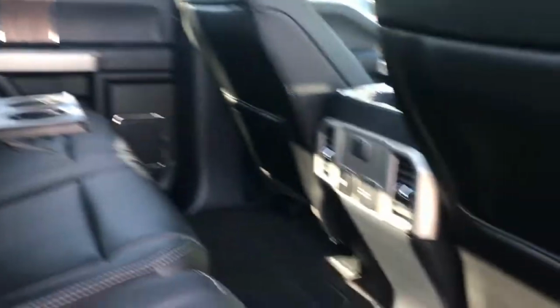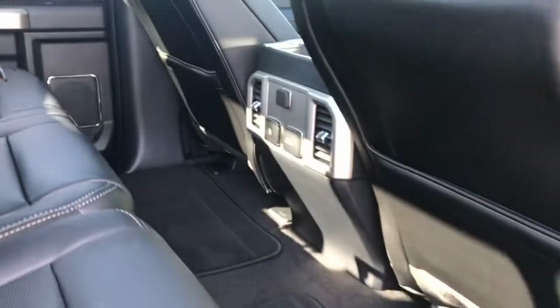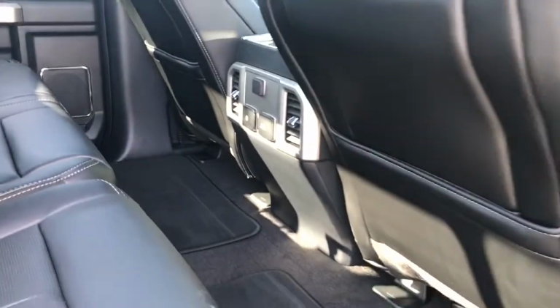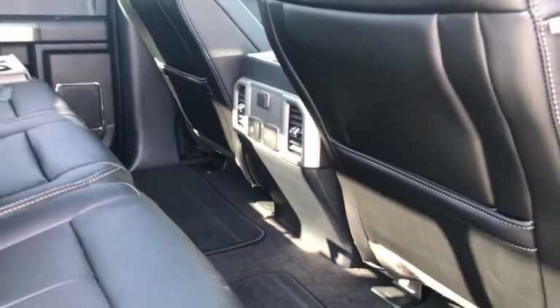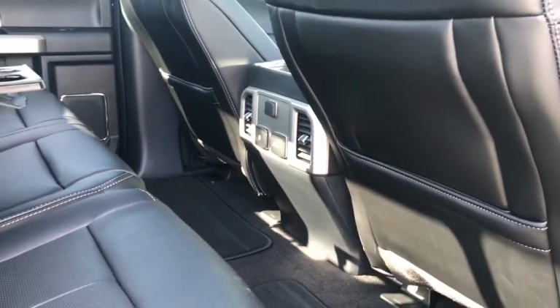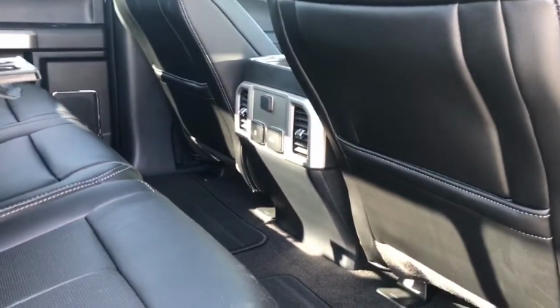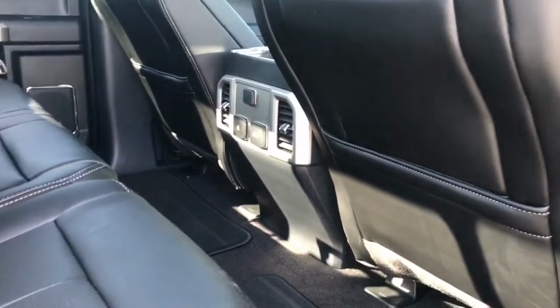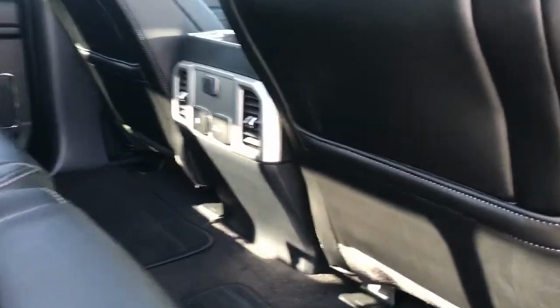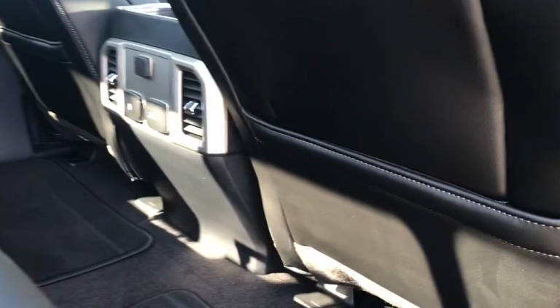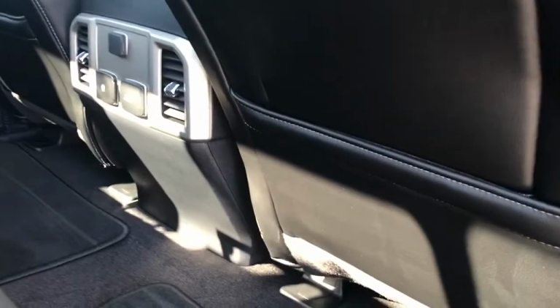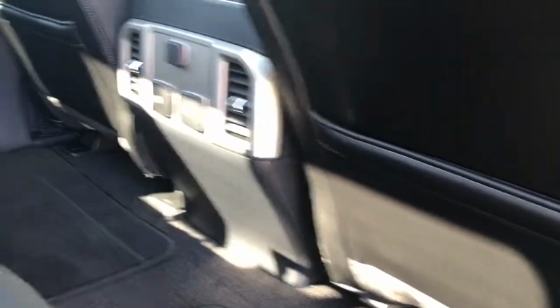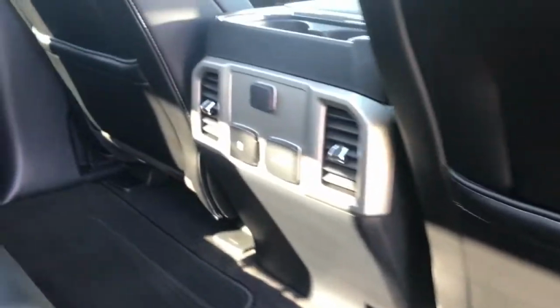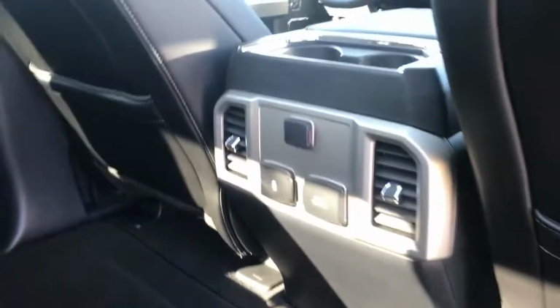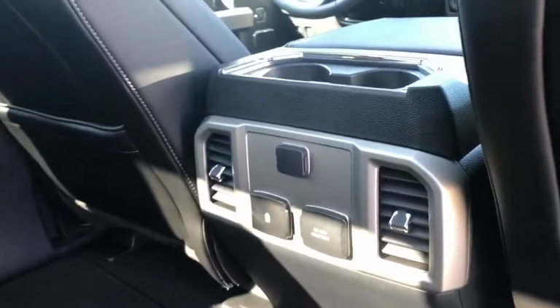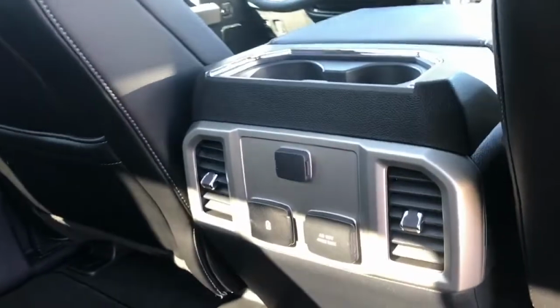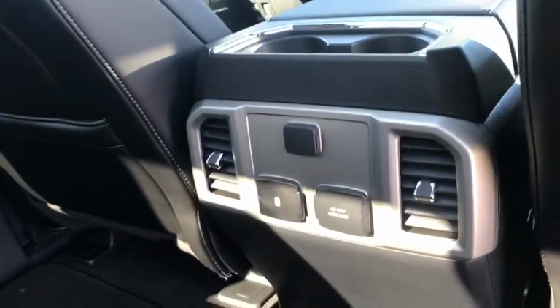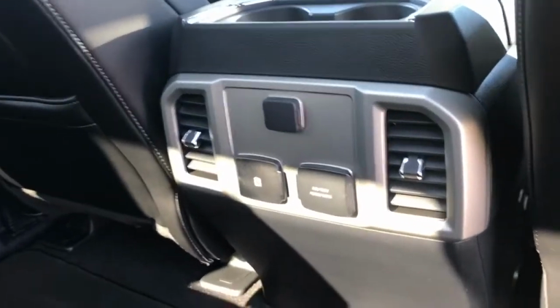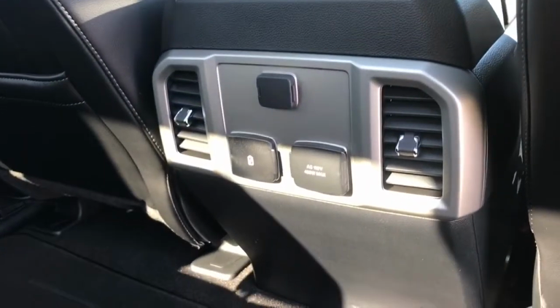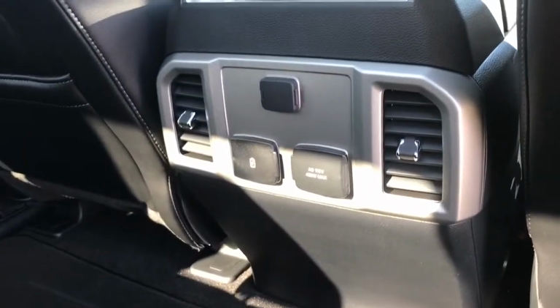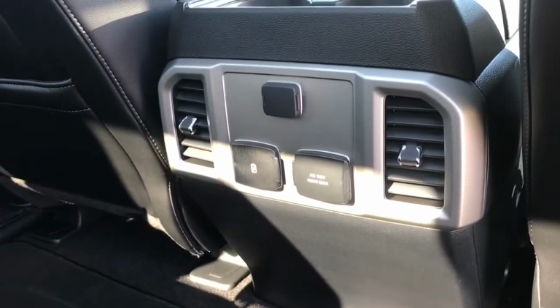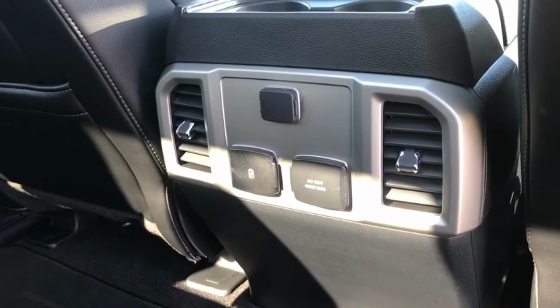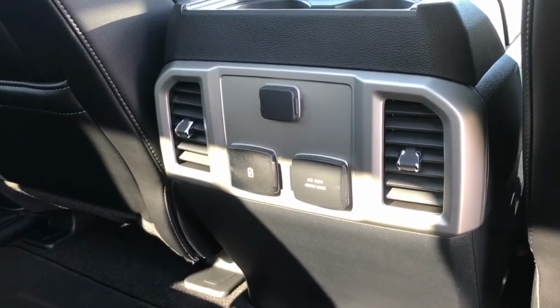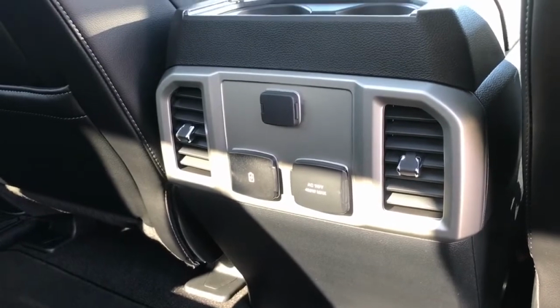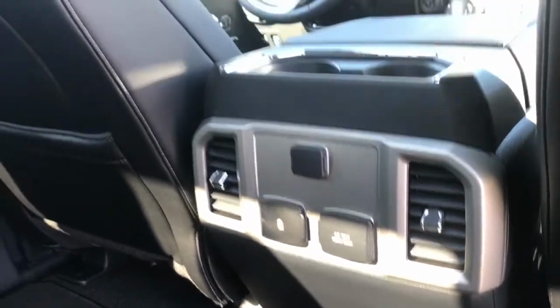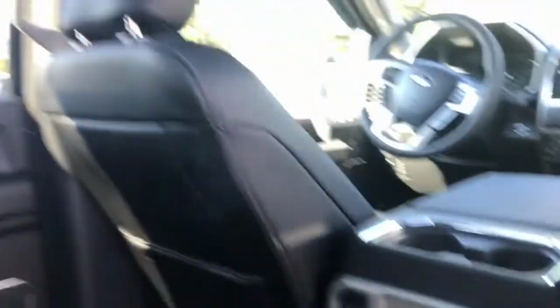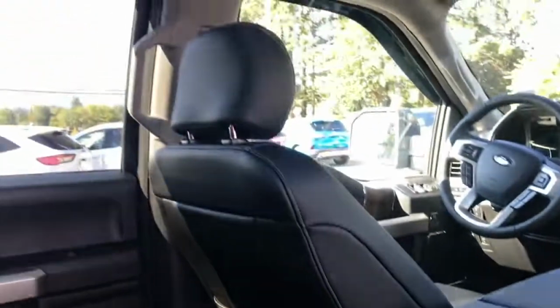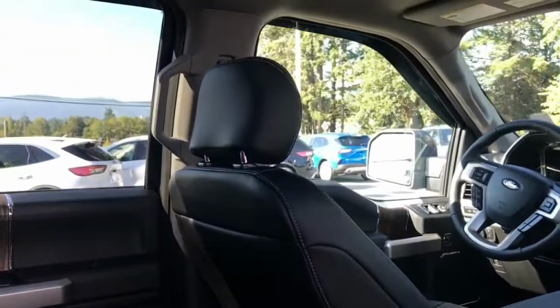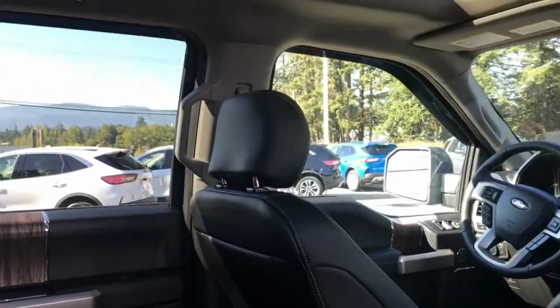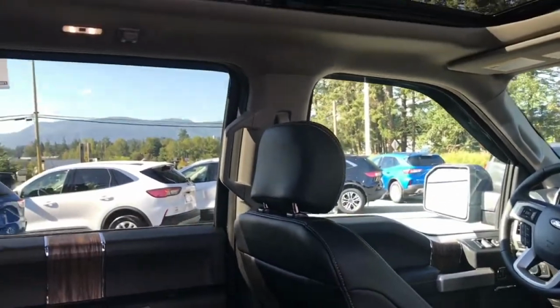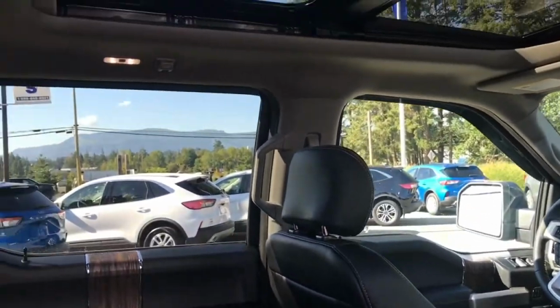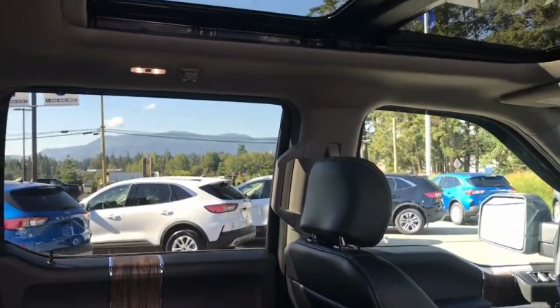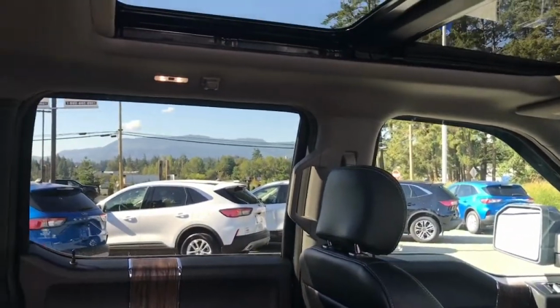On the floor there are carpeted mats, and it also comes with all-weather mats. There are slim pockets on the back of the front seats. In the center you have a couple of cup holders, a 12 volt, 110 volt, and USB outlets, as well as air vents on each side. There's a grab handle in the body, plus lights and hooks.